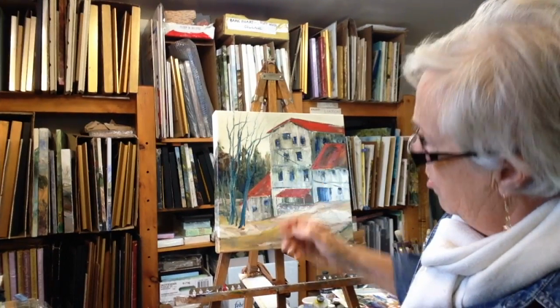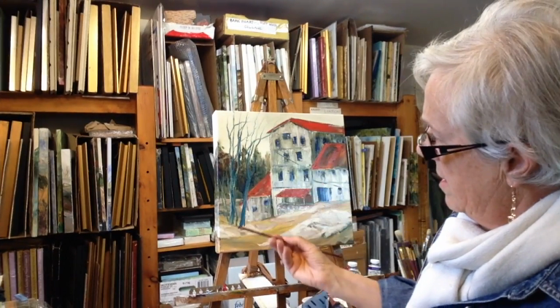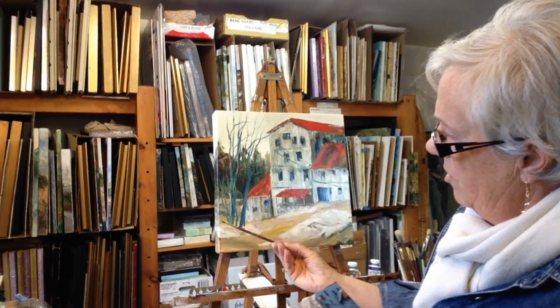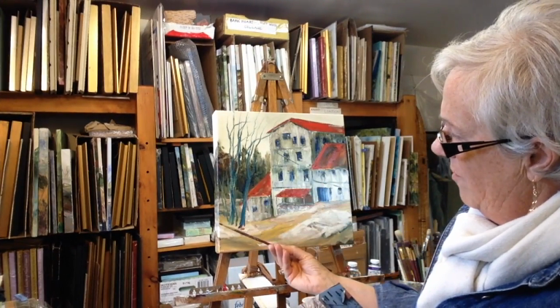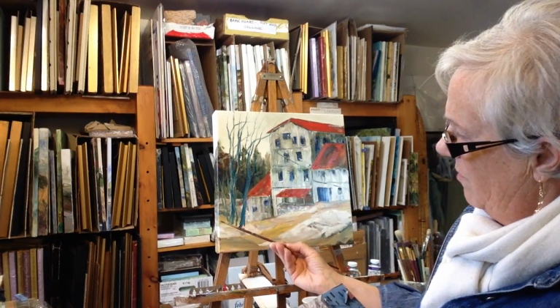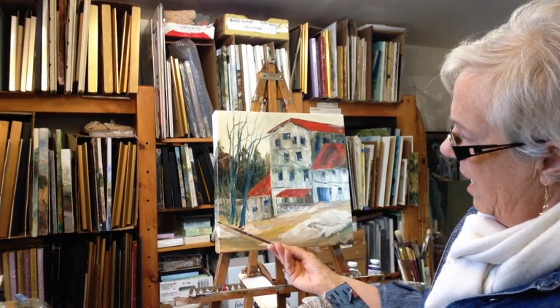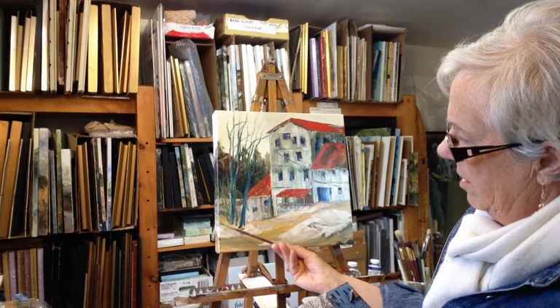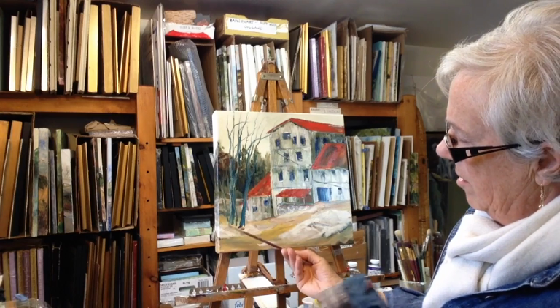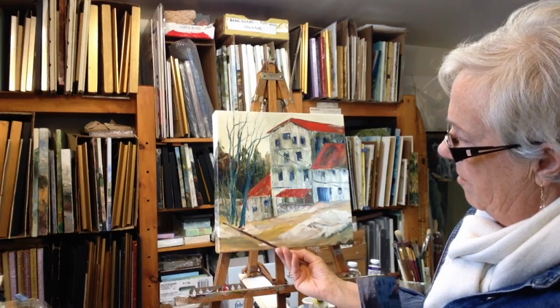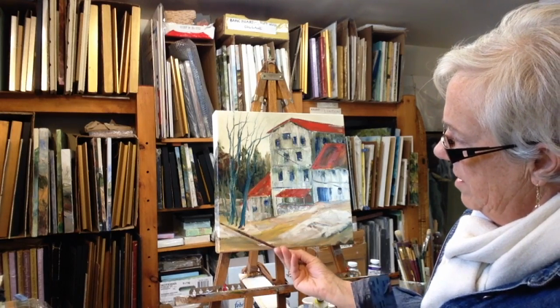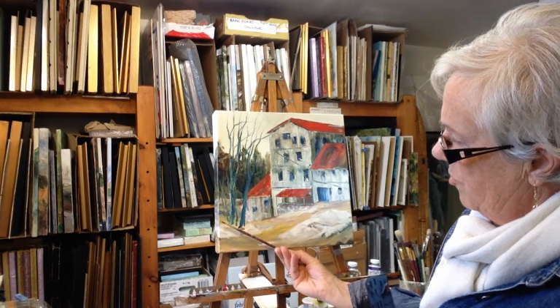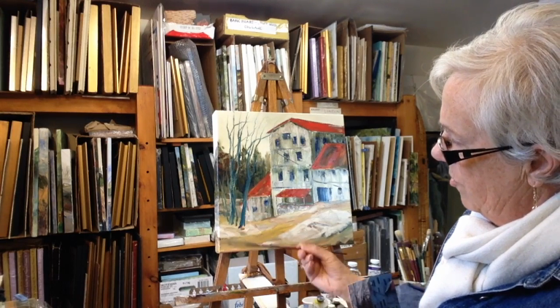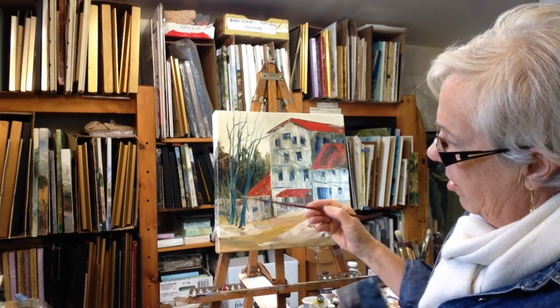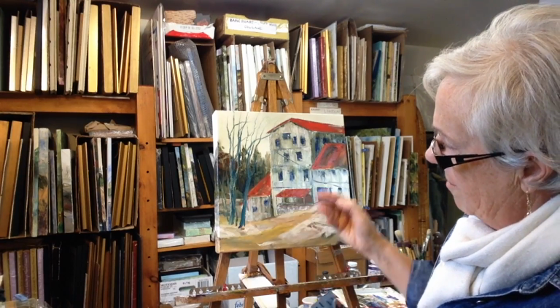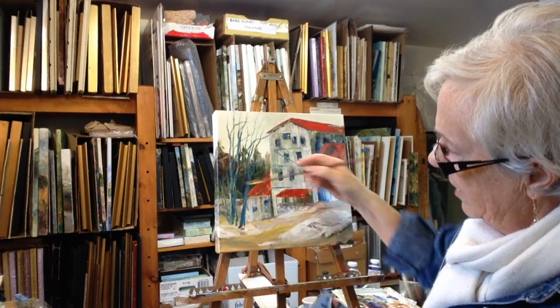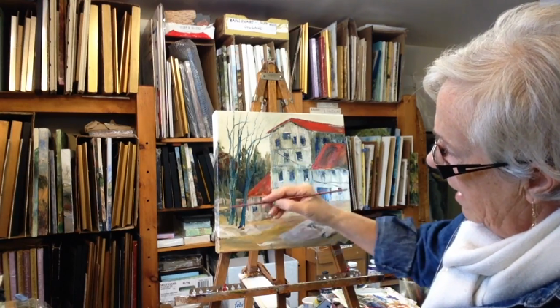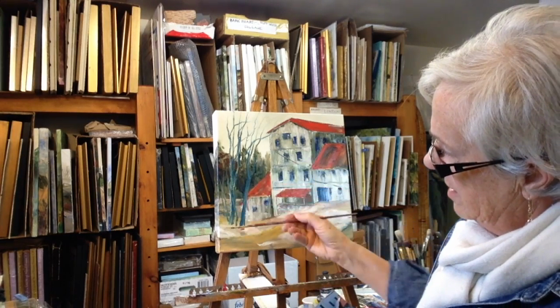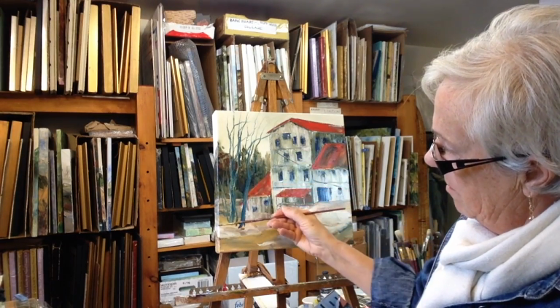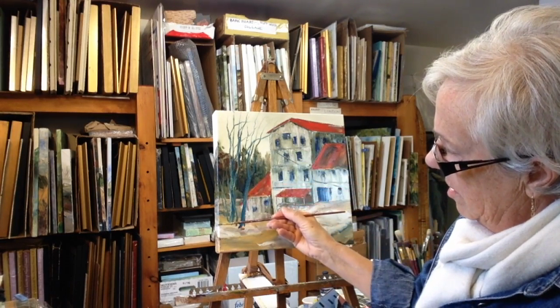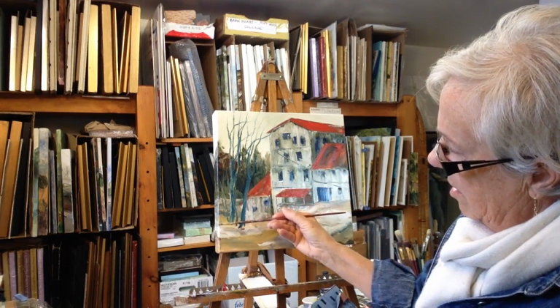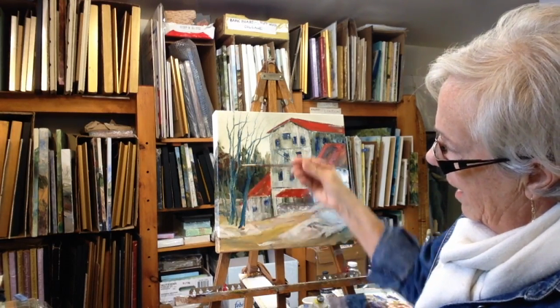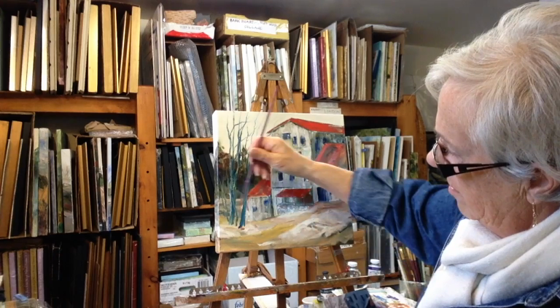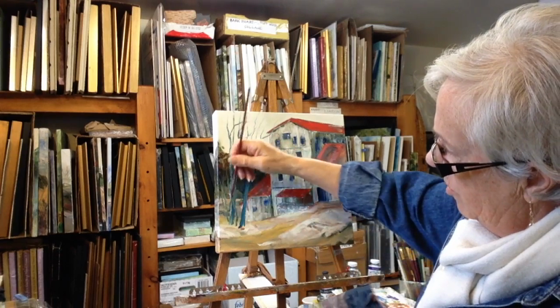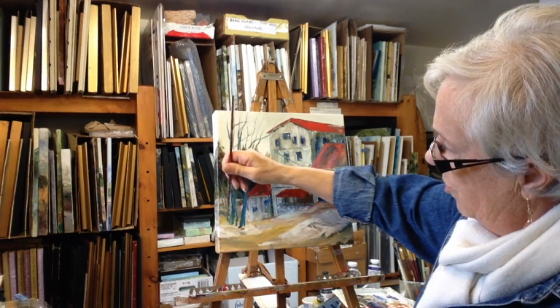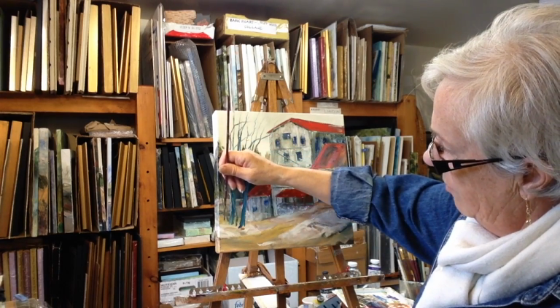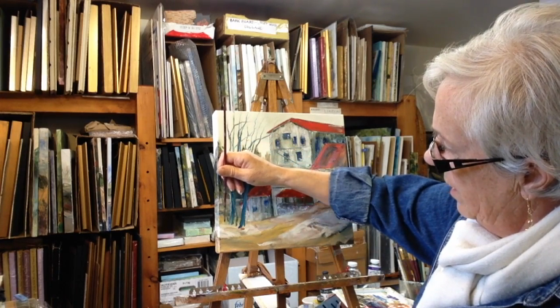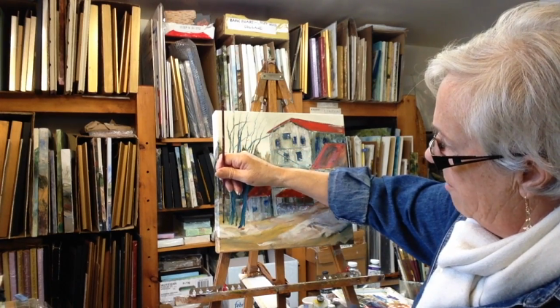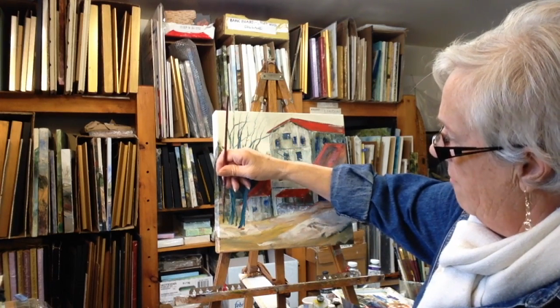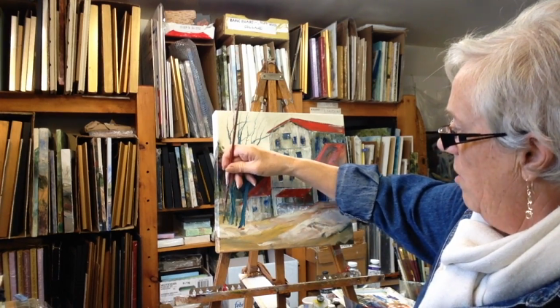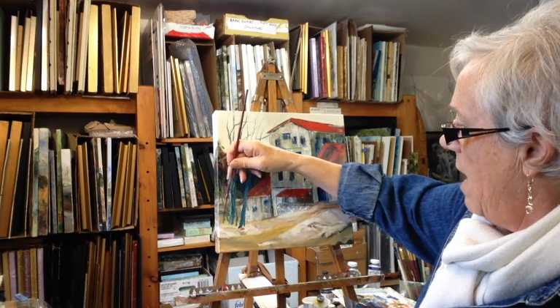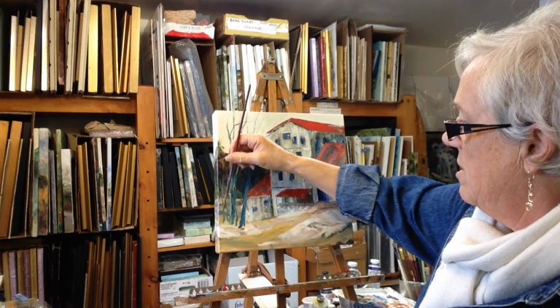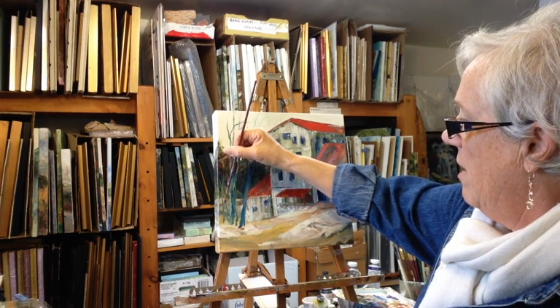Notice that I do have a bit of an angle here on the base of the tree. They're not all coming out at exactly the same line, showing that they're going down the back of the hill that happens to be there.